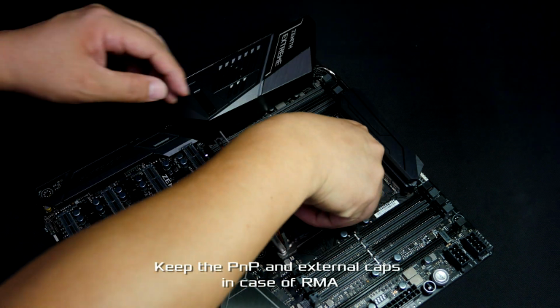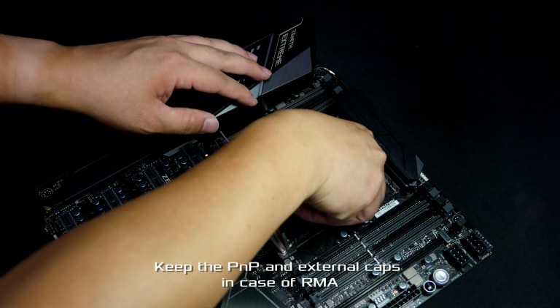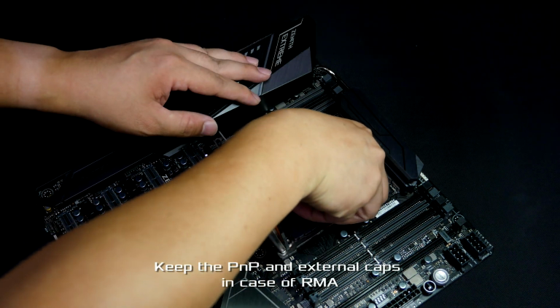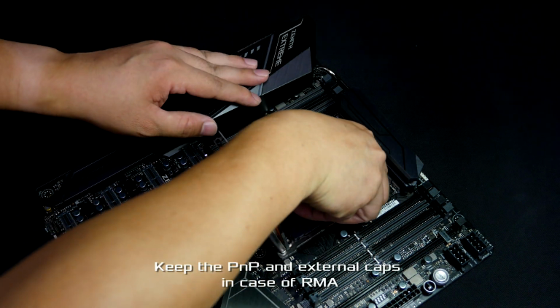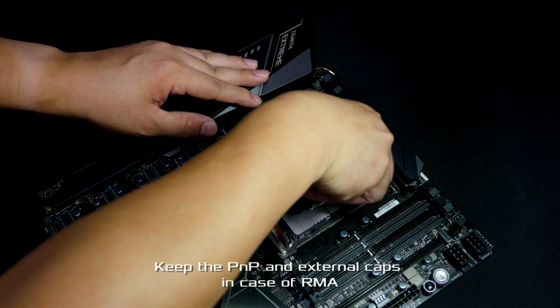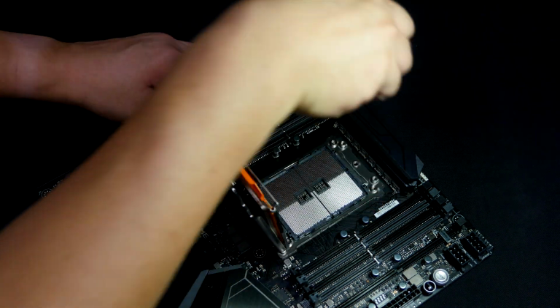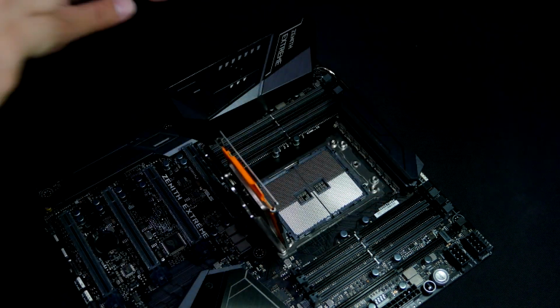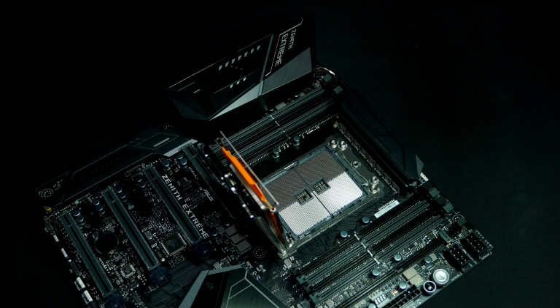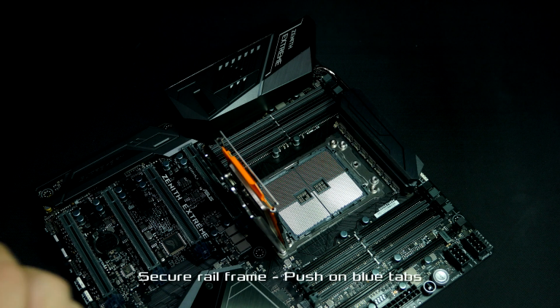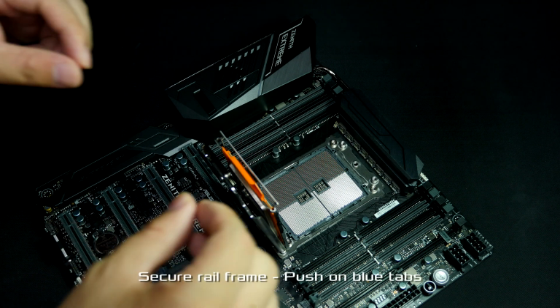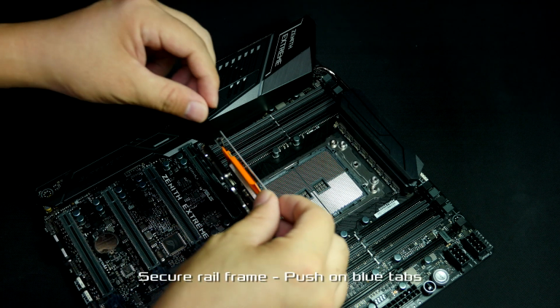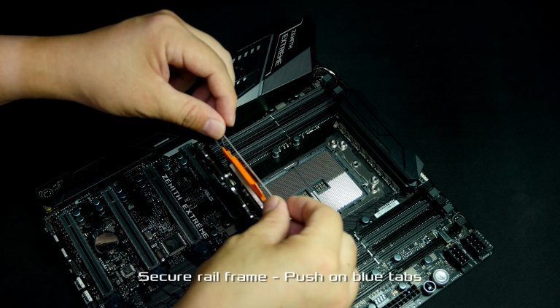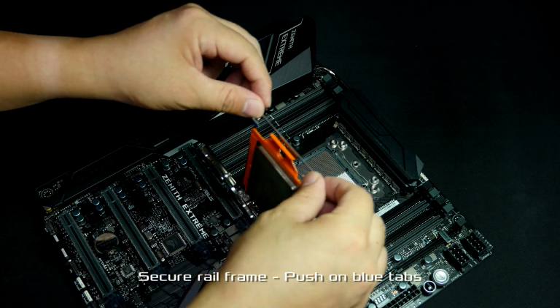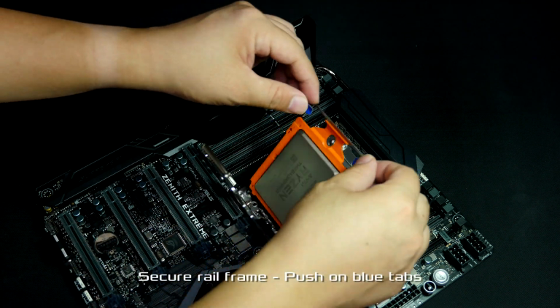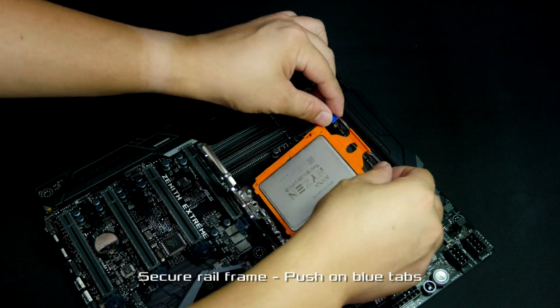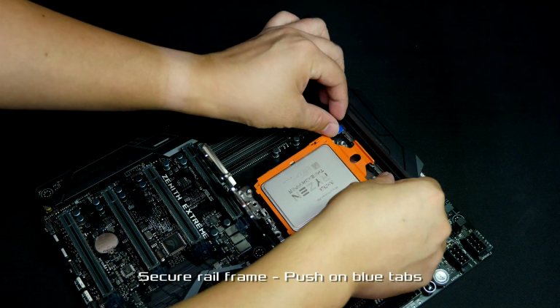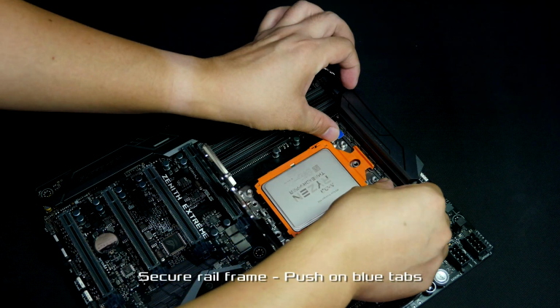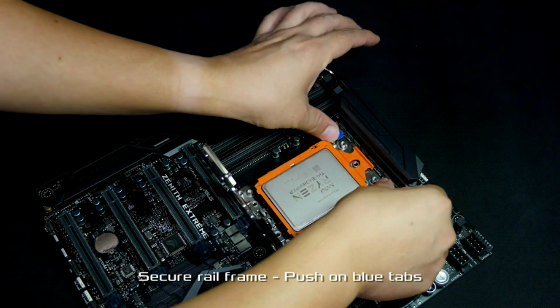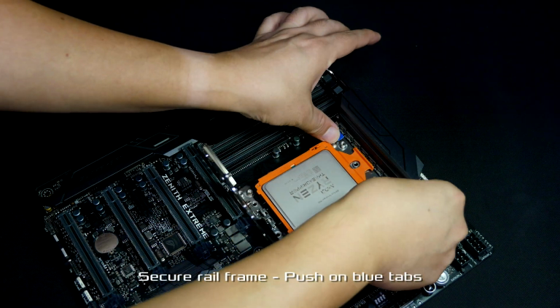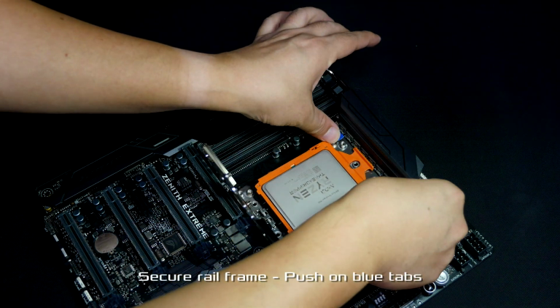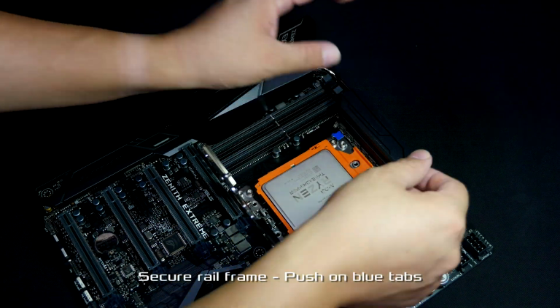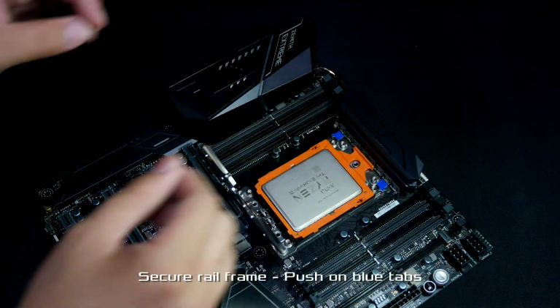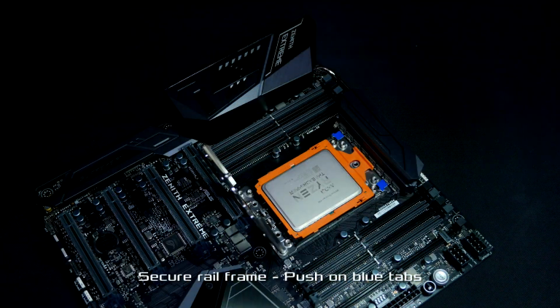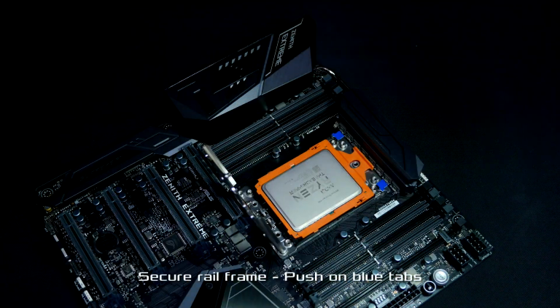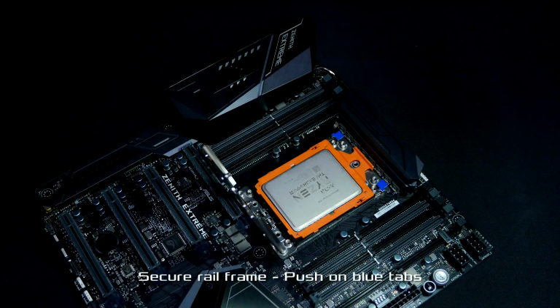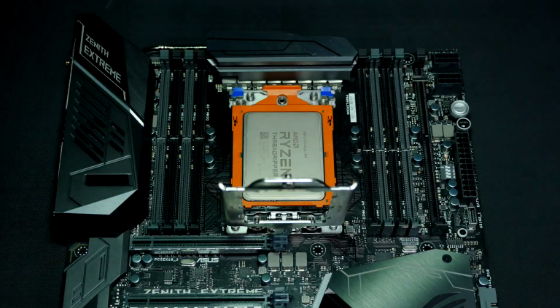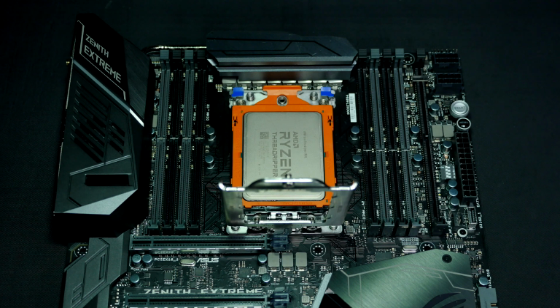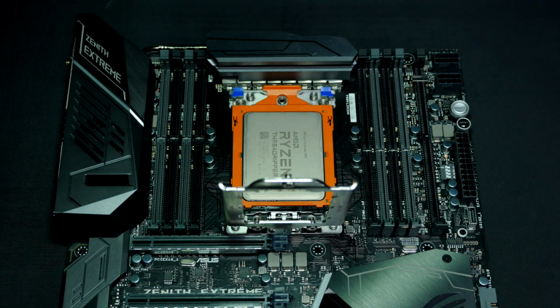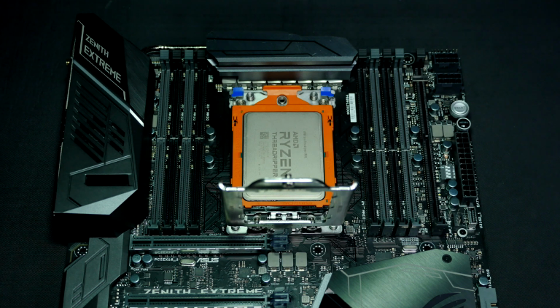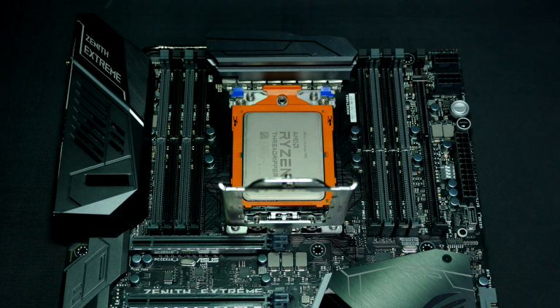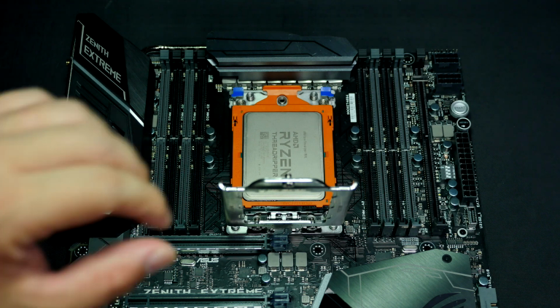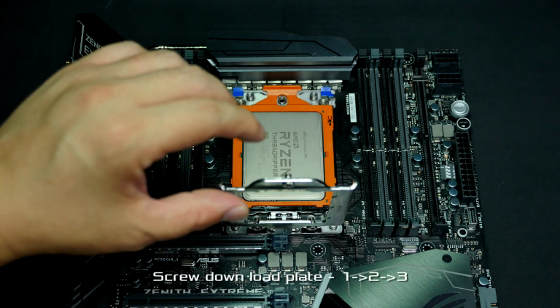To mount the processor into place, simply lower the rail frame back down and secure it by pushing on the blue tabs. Then secure the load plate.